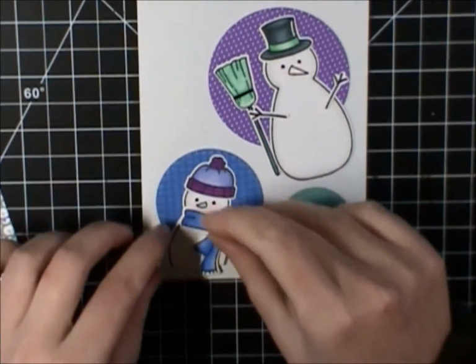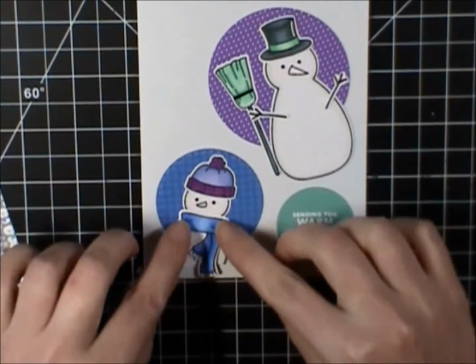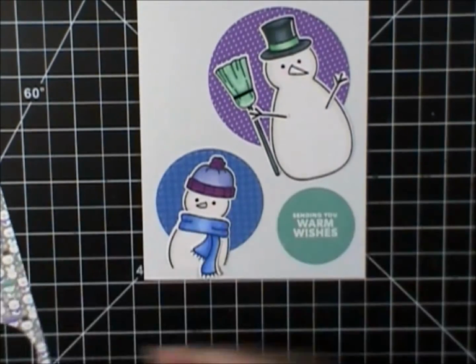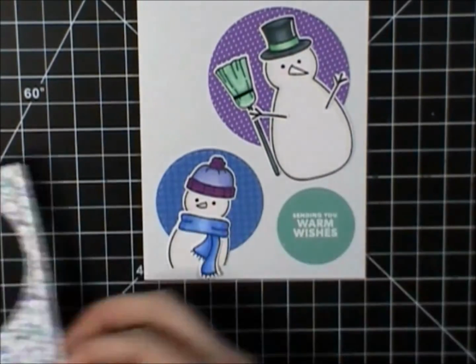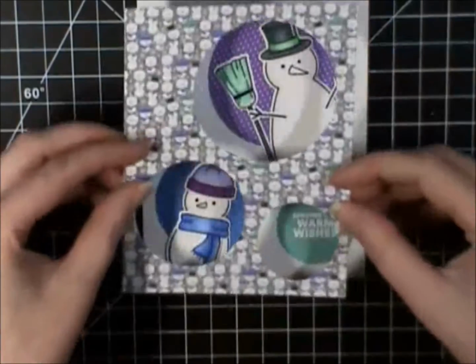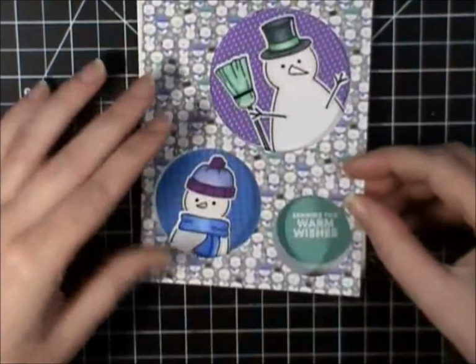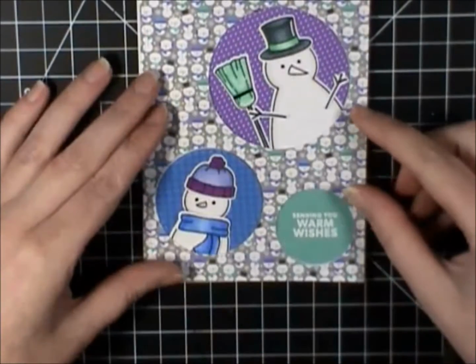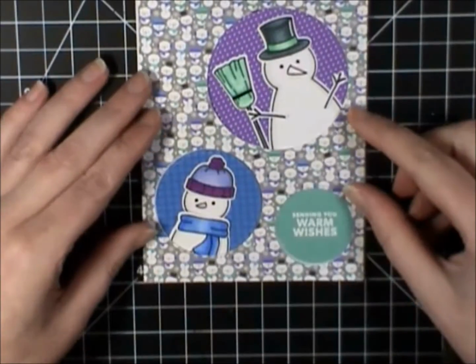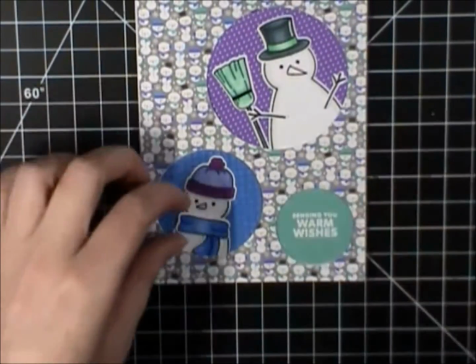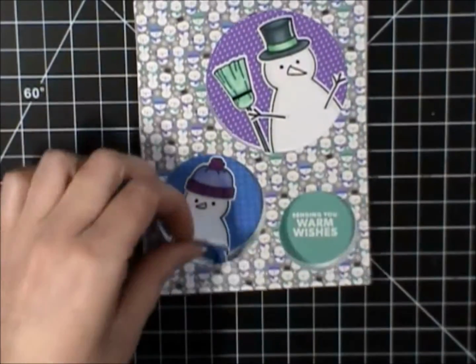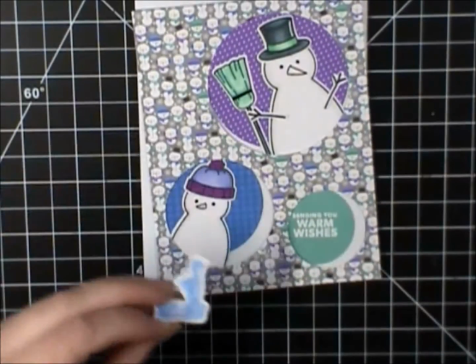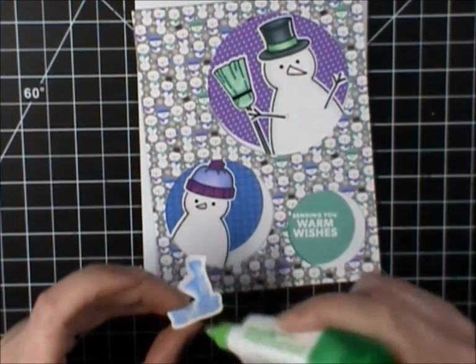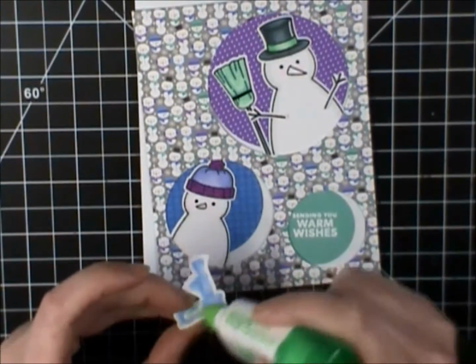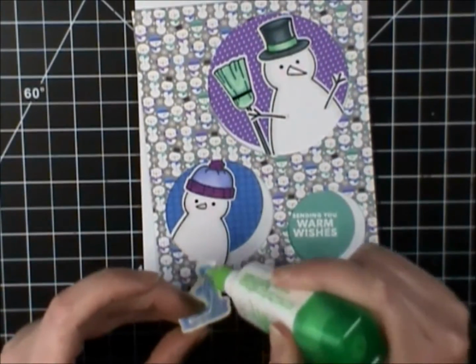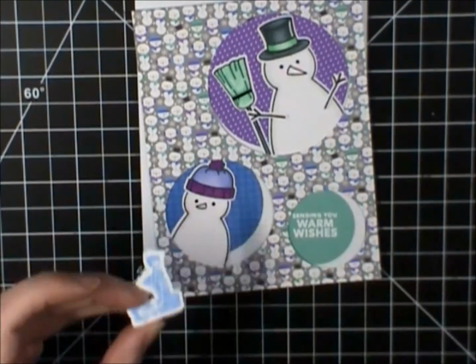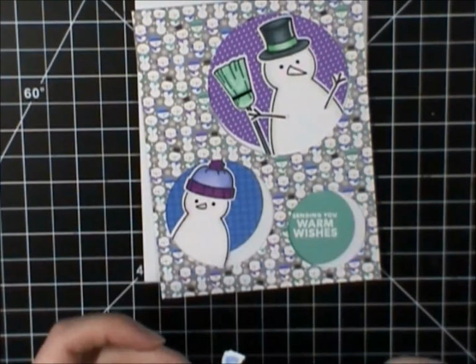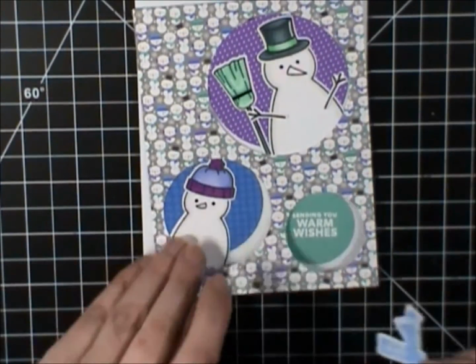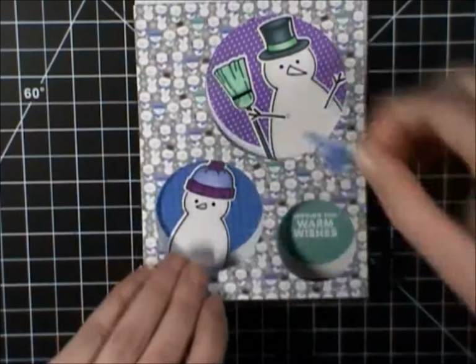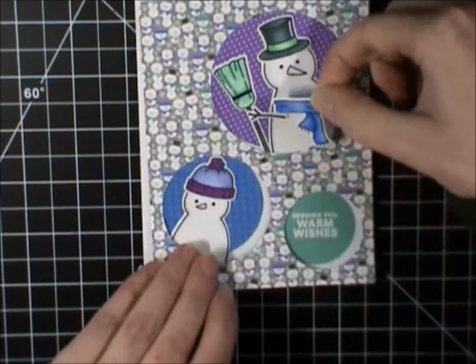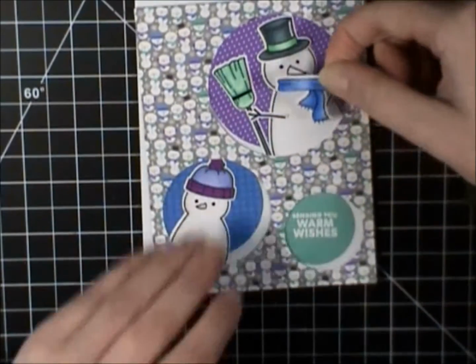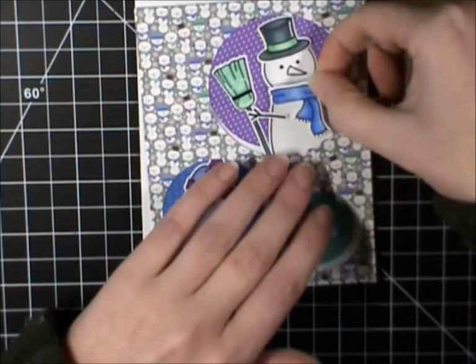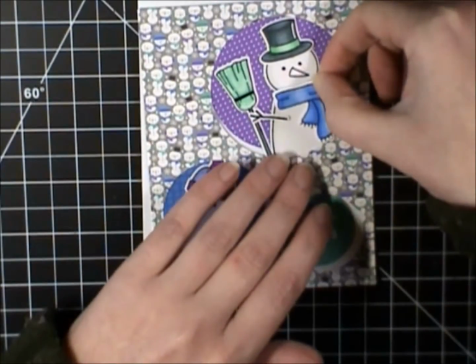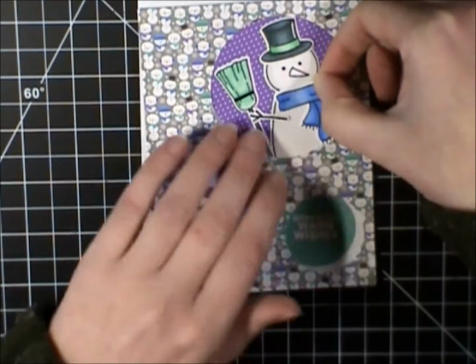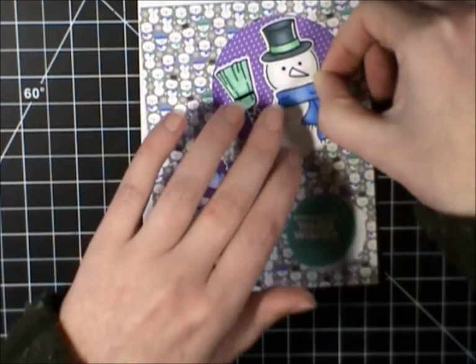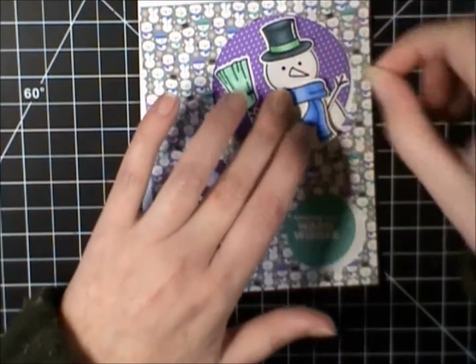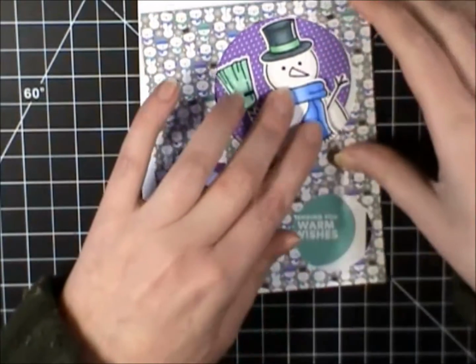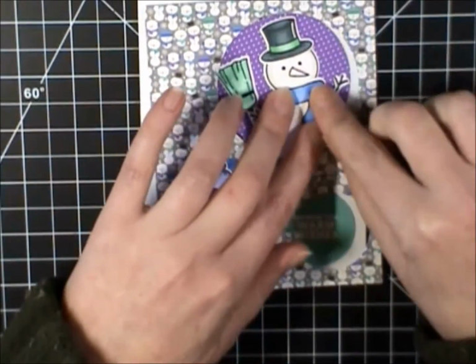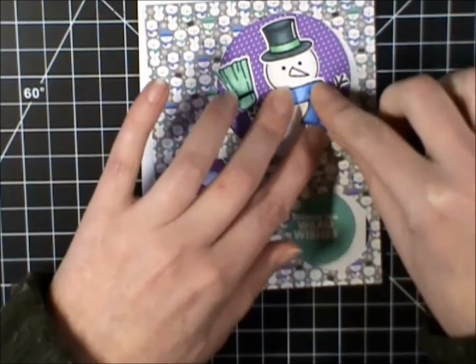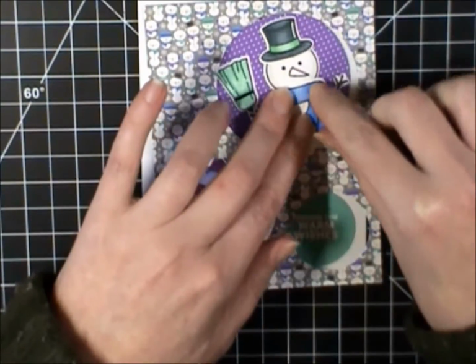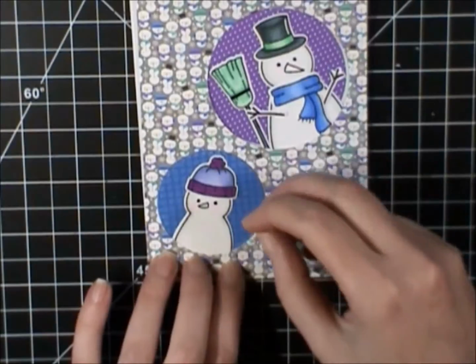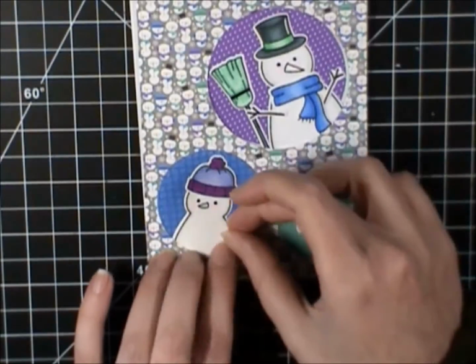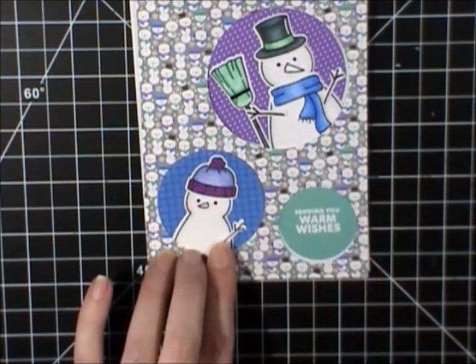I thought I was going to put the little scarf there, and at the last minute — you see me here — I decided that I wanted the blue up on the top to bring the blue up. So I decided to put it on the bigger snowman.